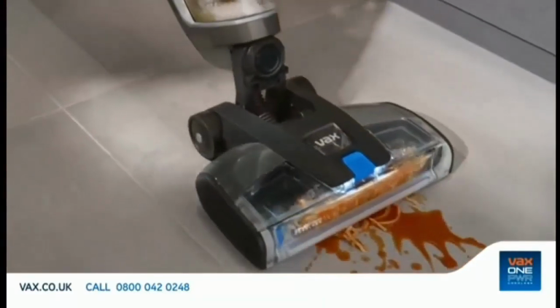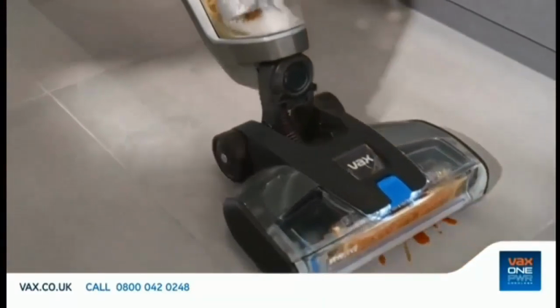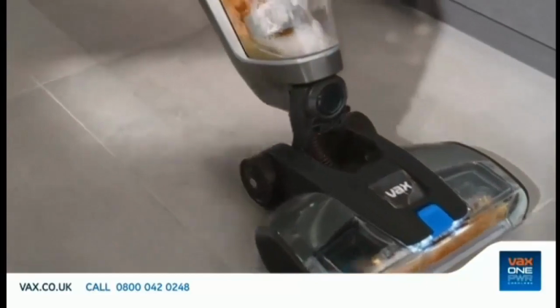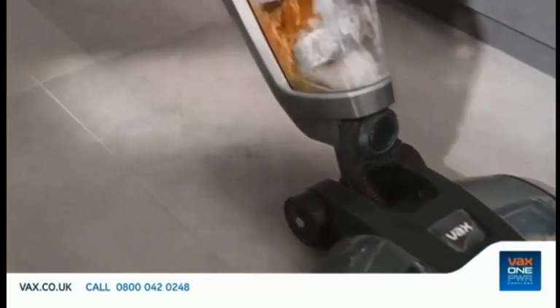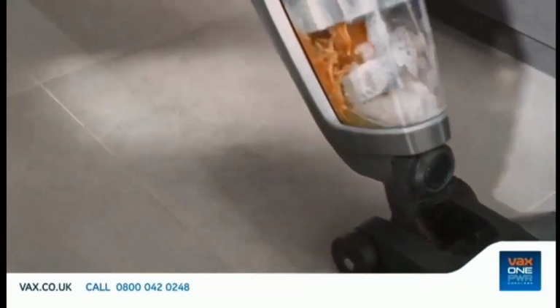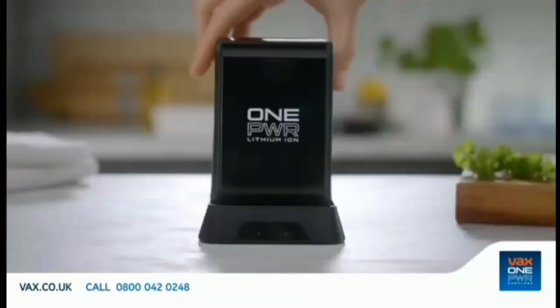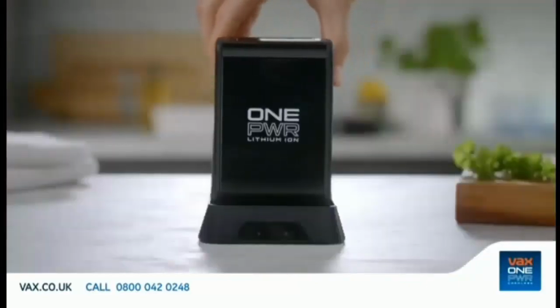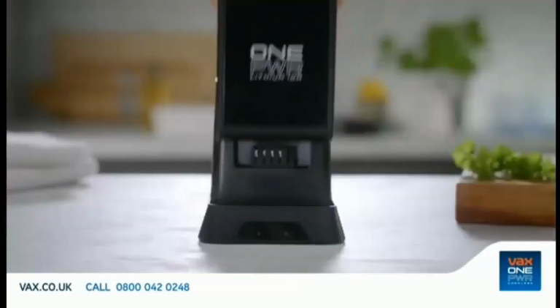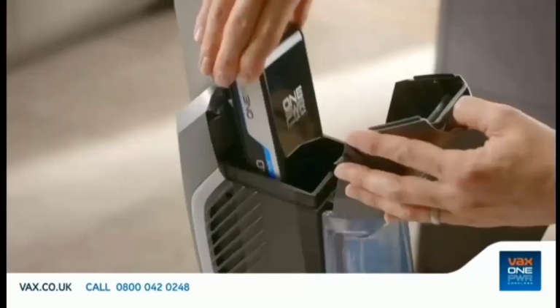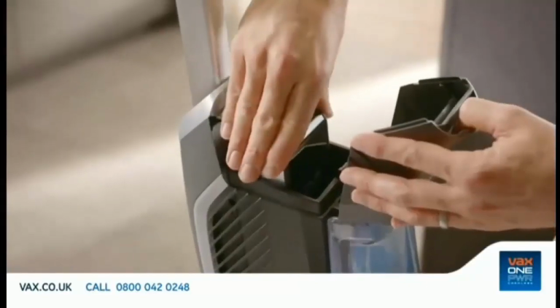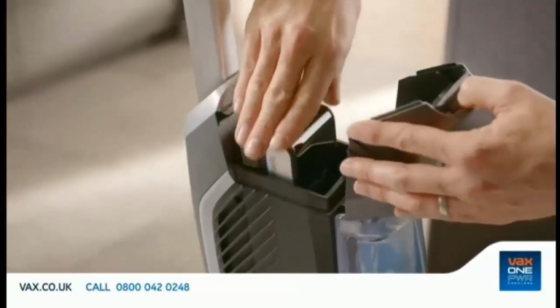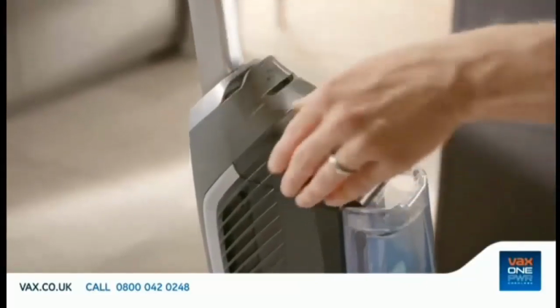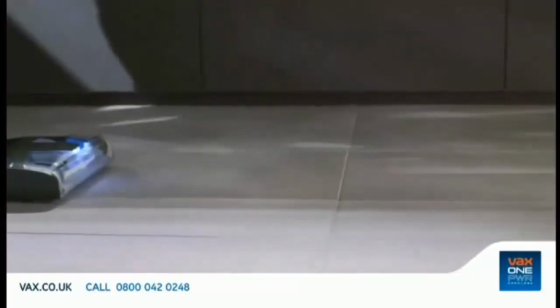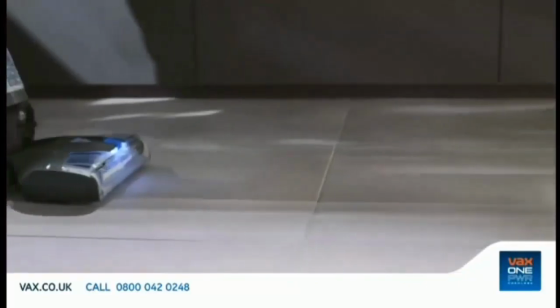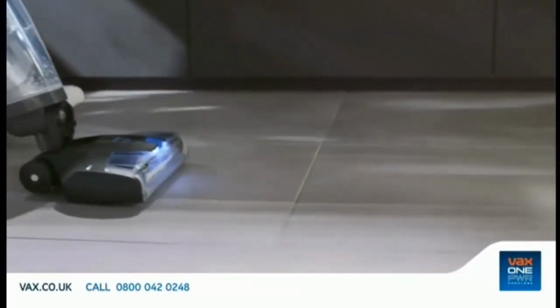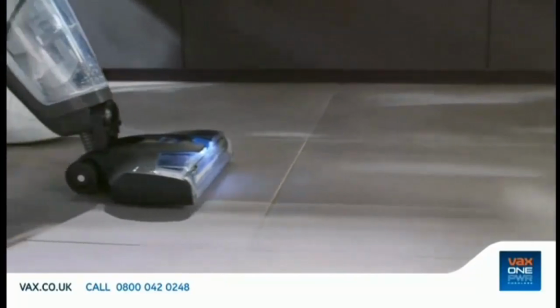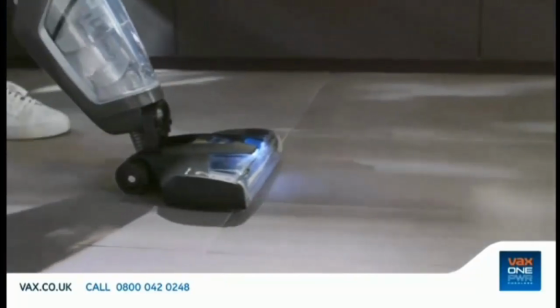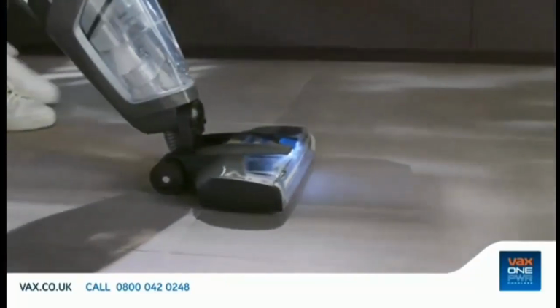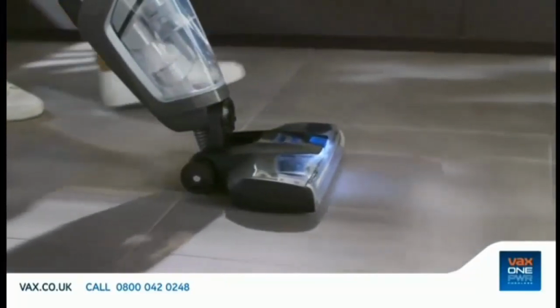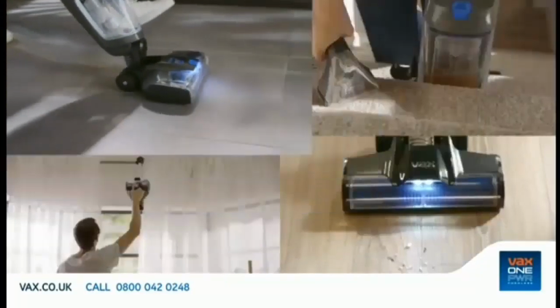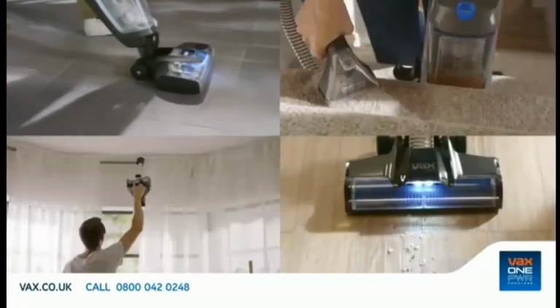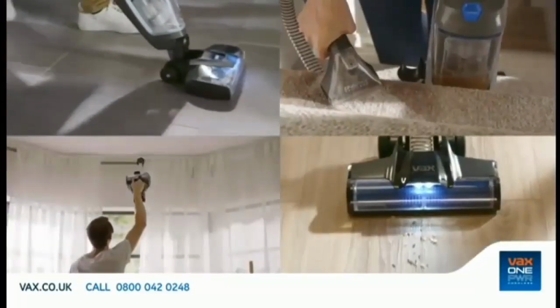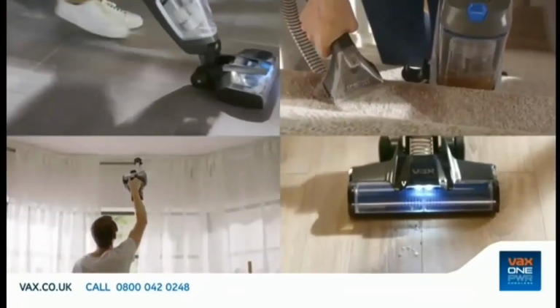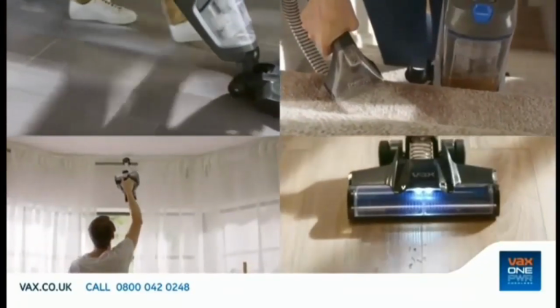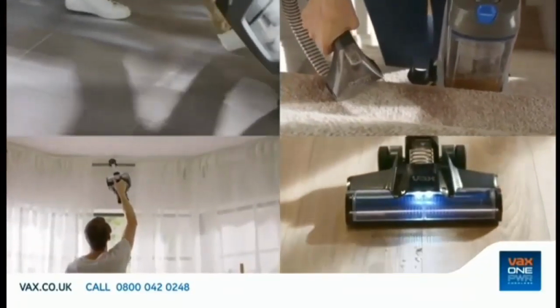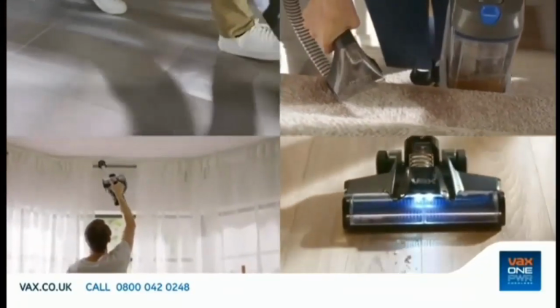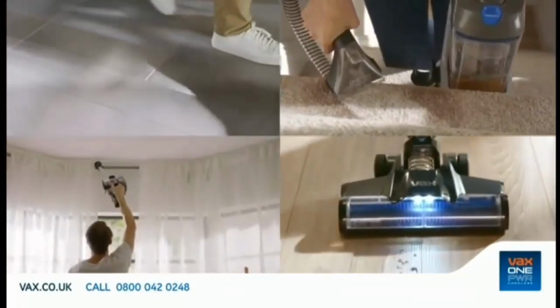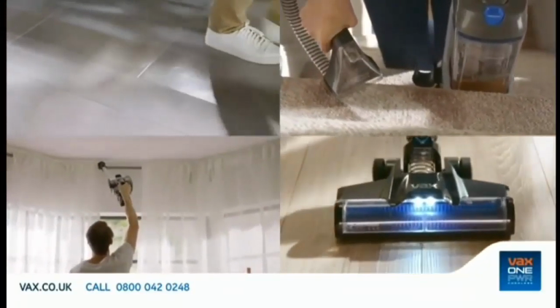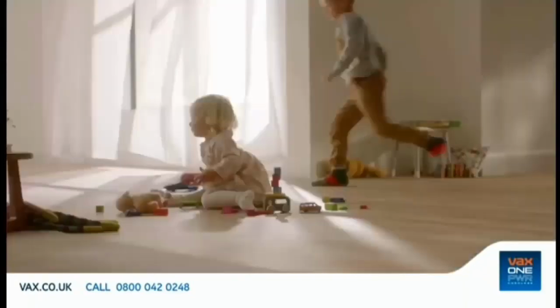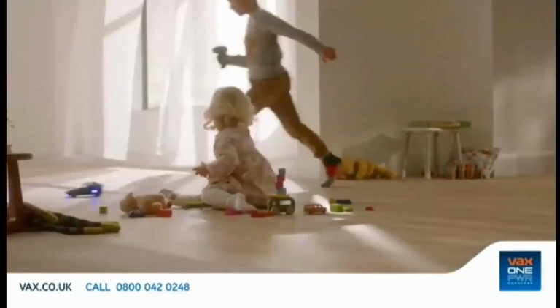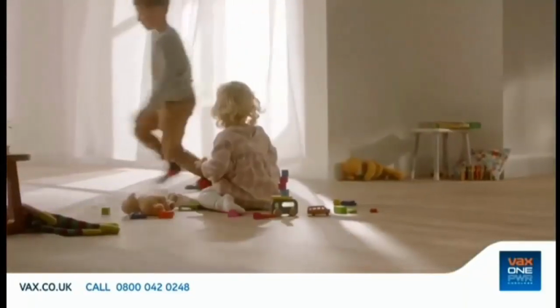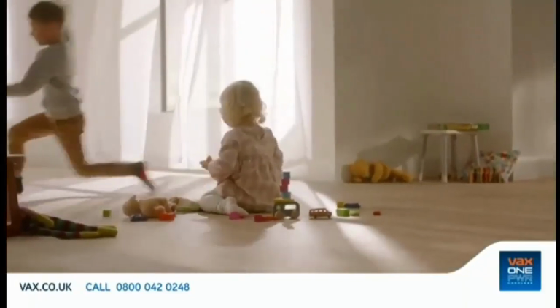Its revolutionary Vax One Power battery gives you up to 30 minutes high performance cleaning, and can power every other product in the Vax One Power system. When you're done, your floor's dry and smelling fresh in minutes.